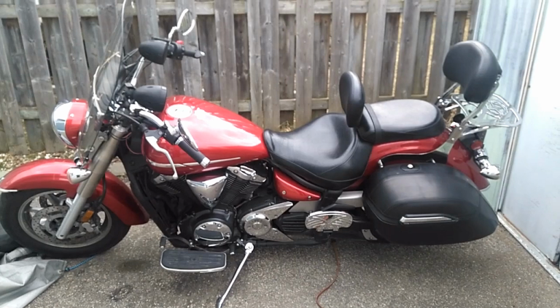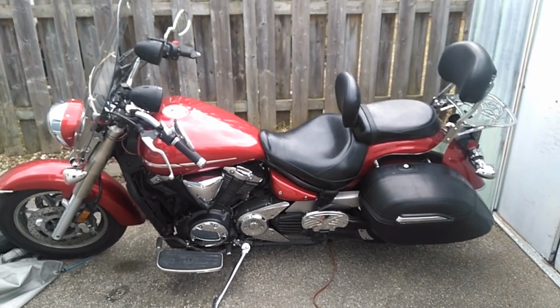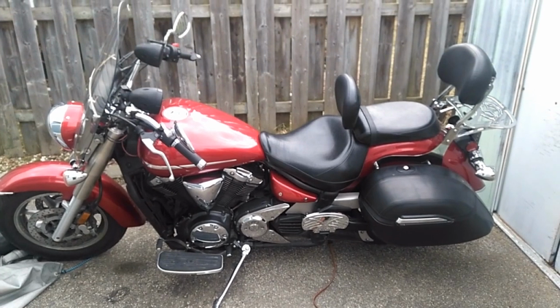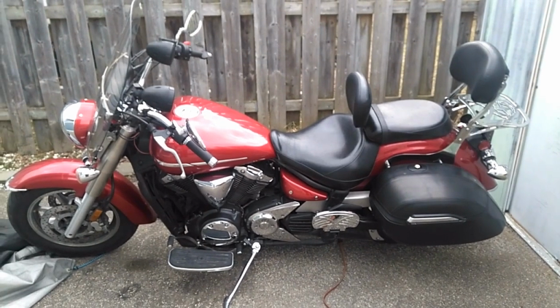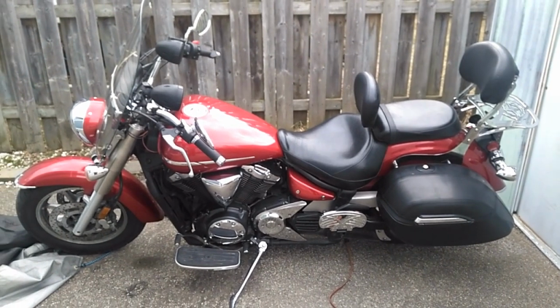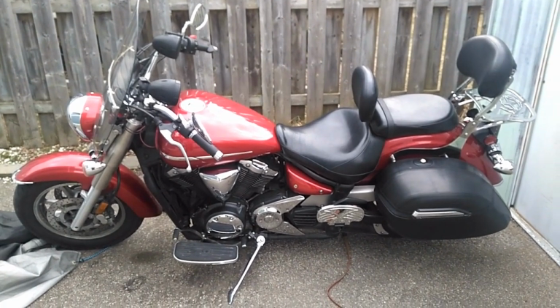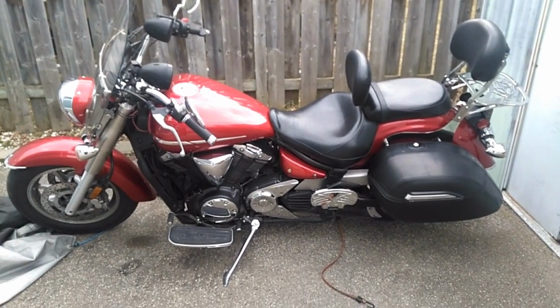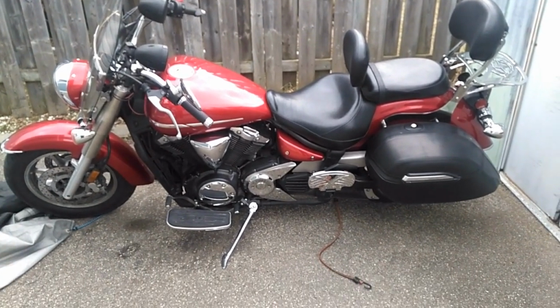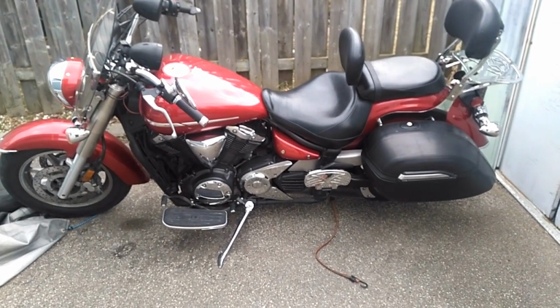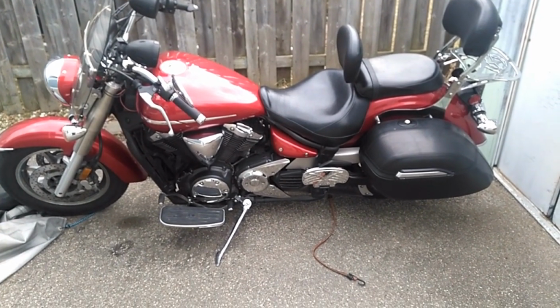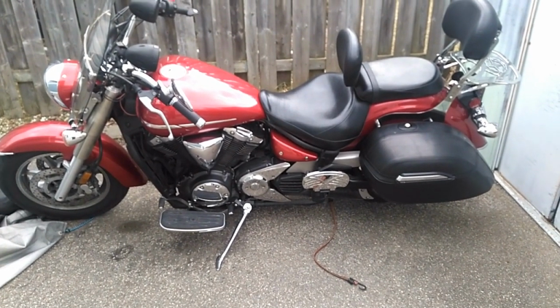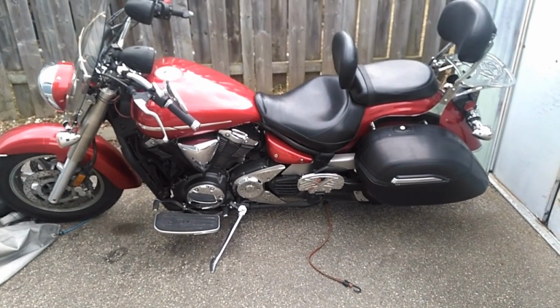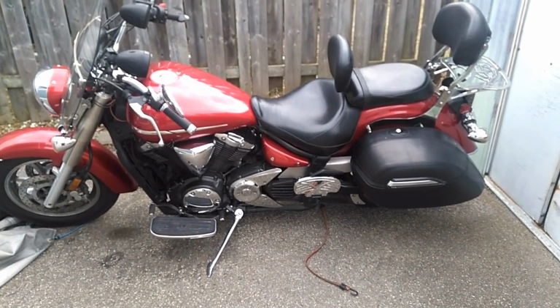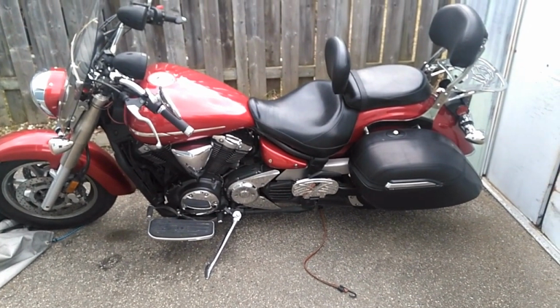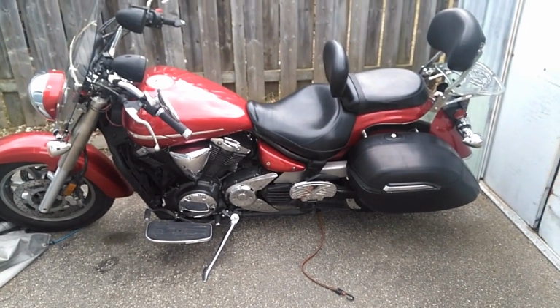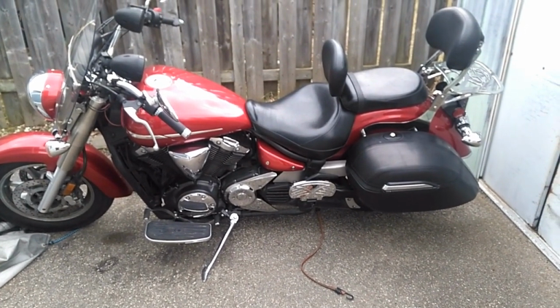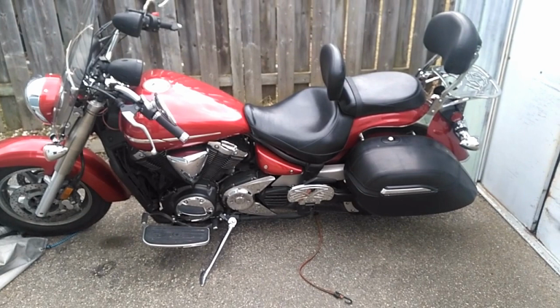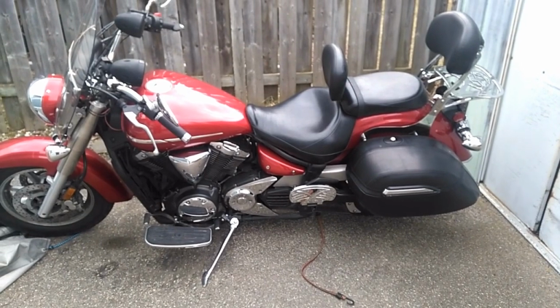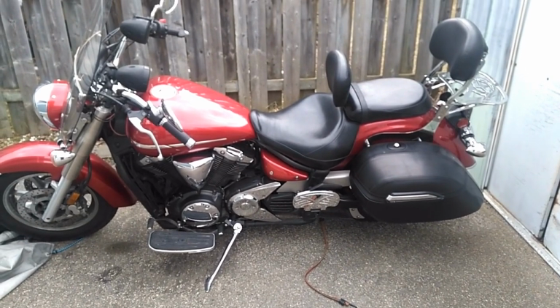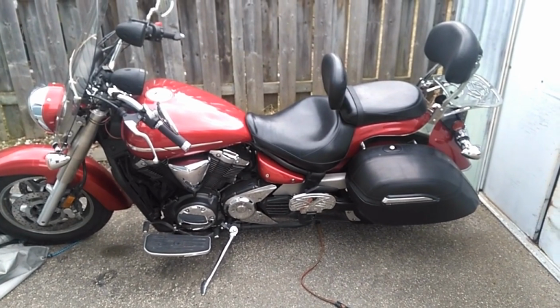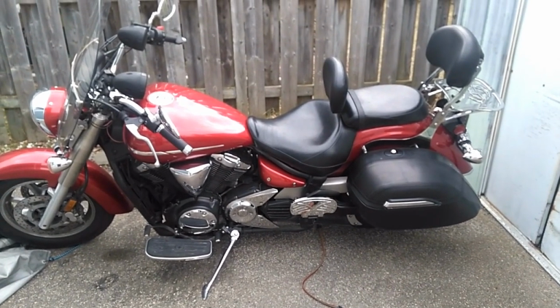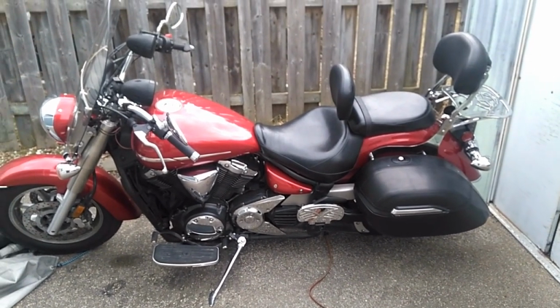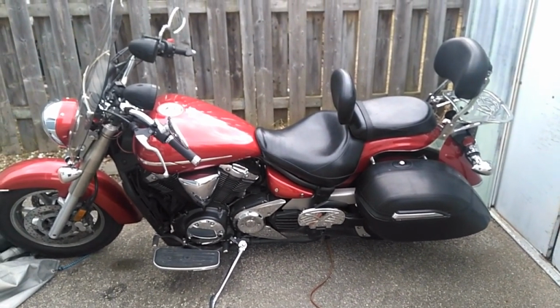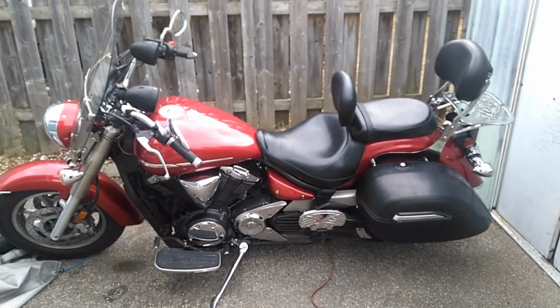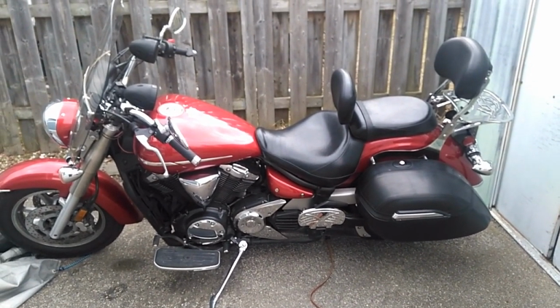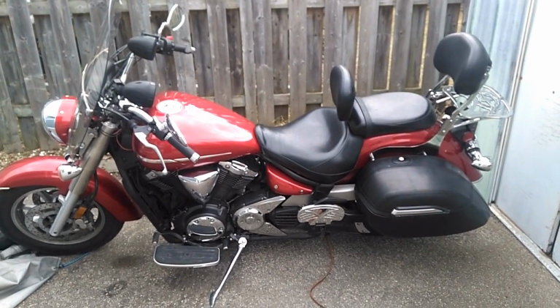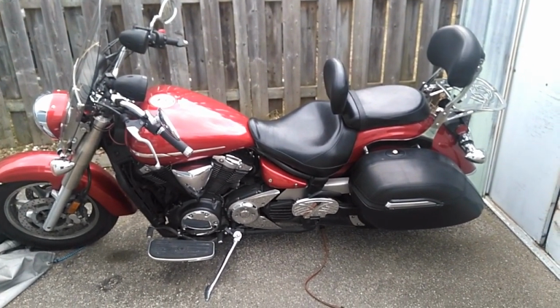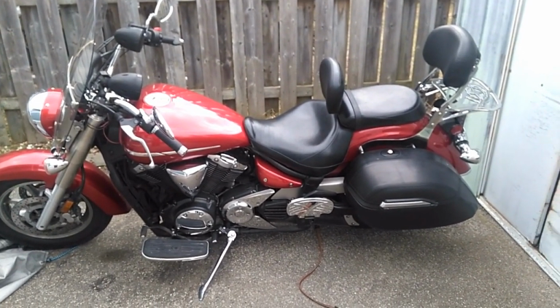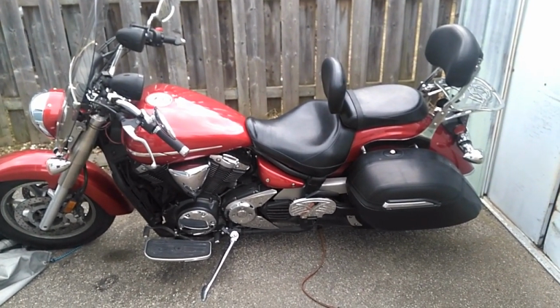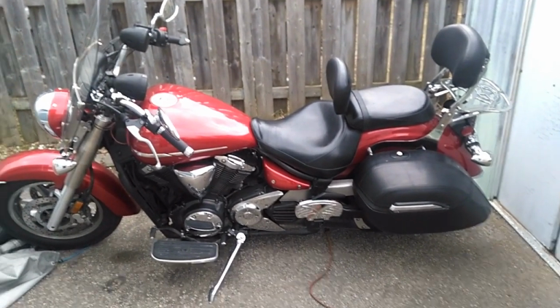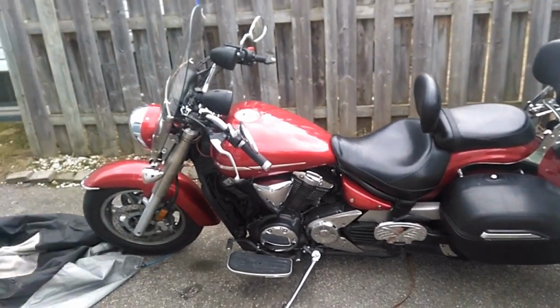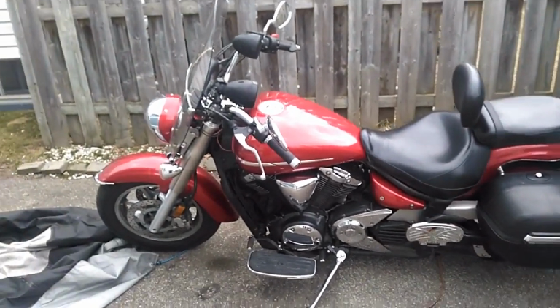I'm over at my neighbor's house and I'm going to do a rear brake pad change on his 2007 V-Star 1300.